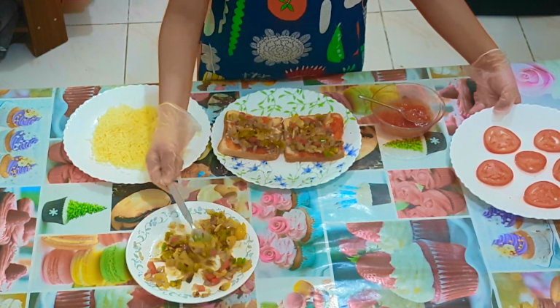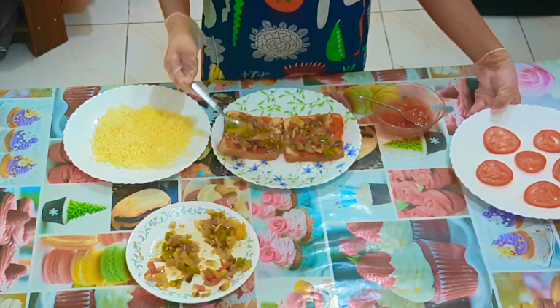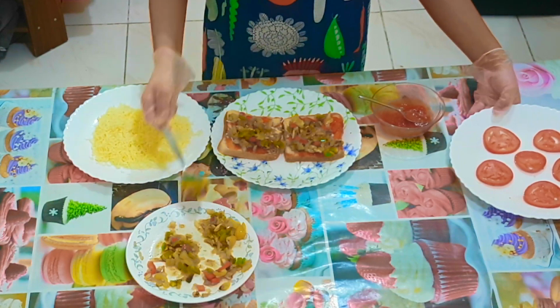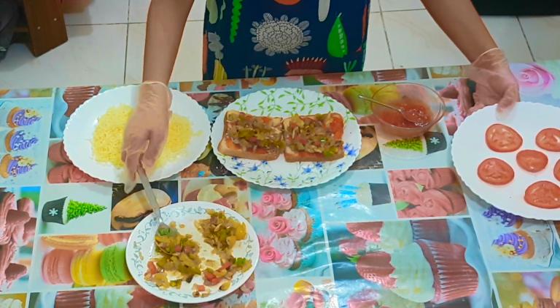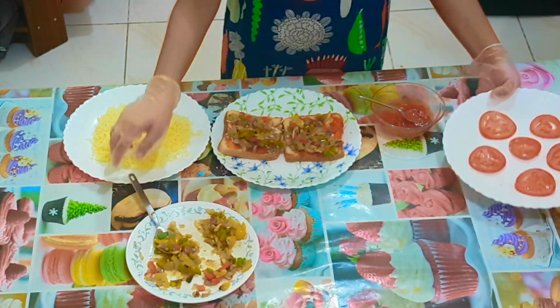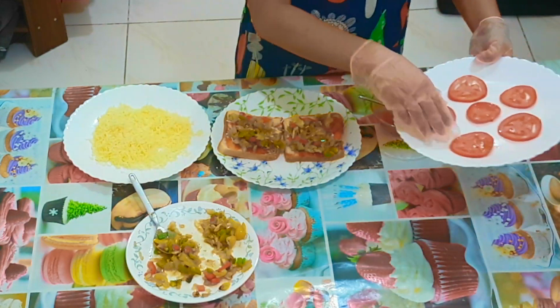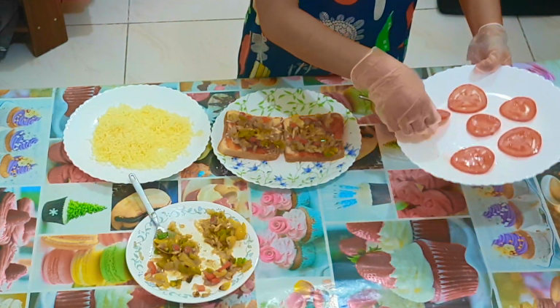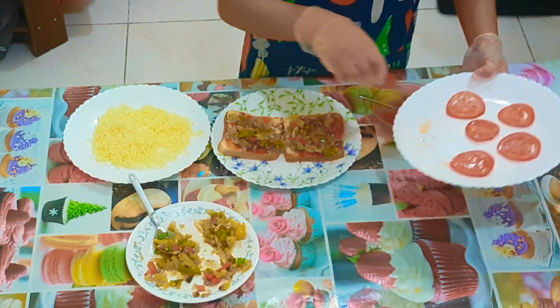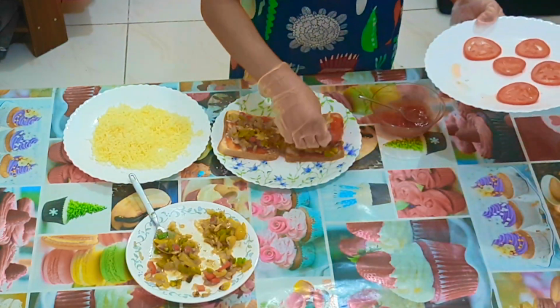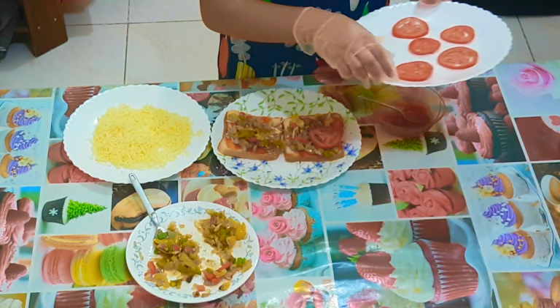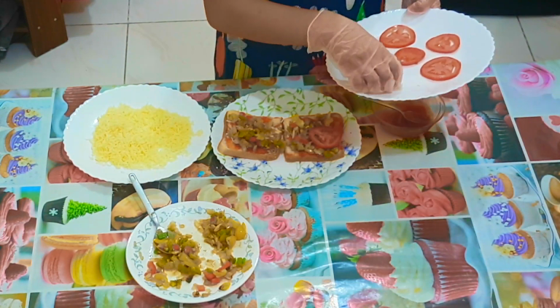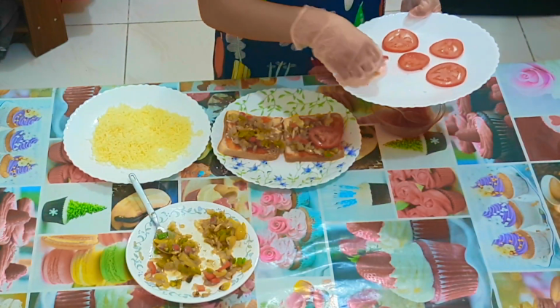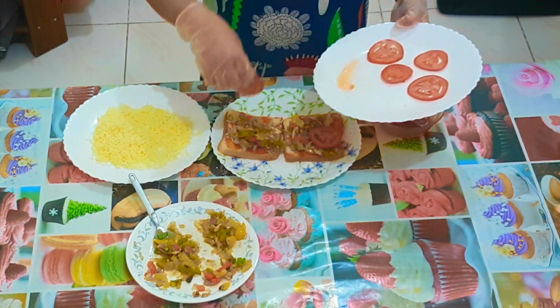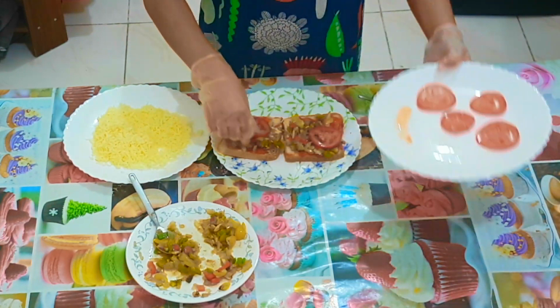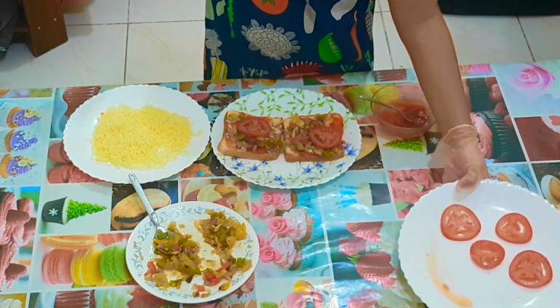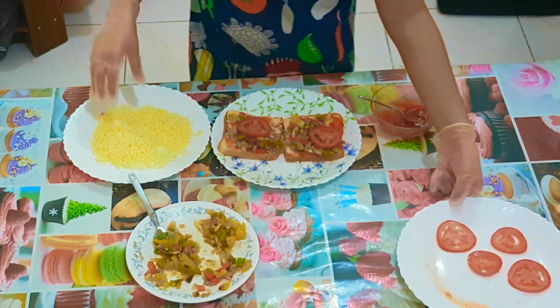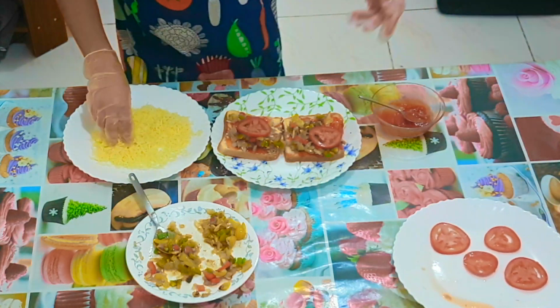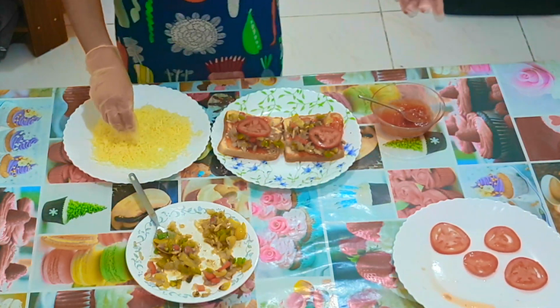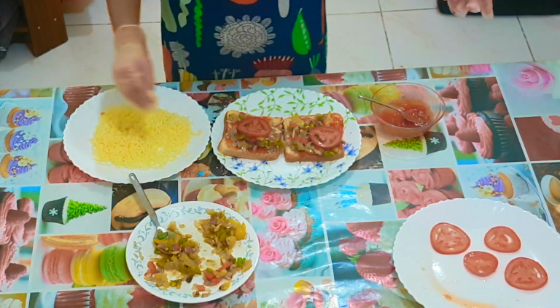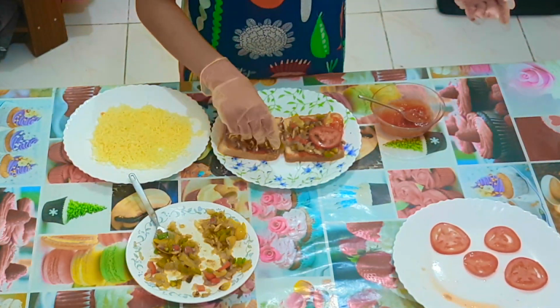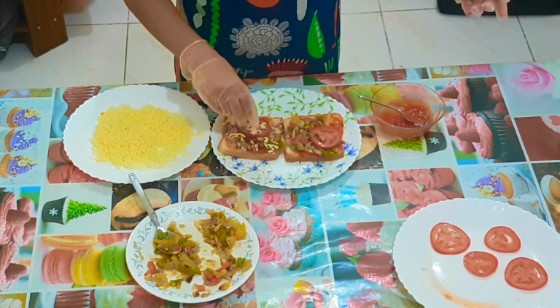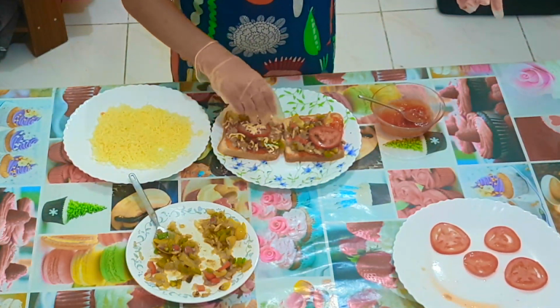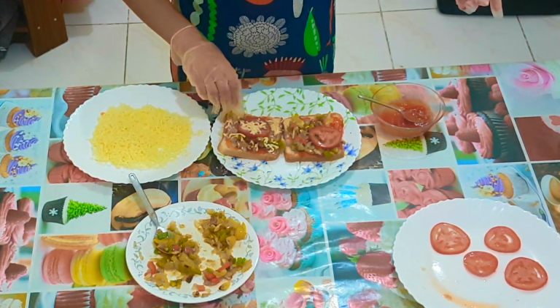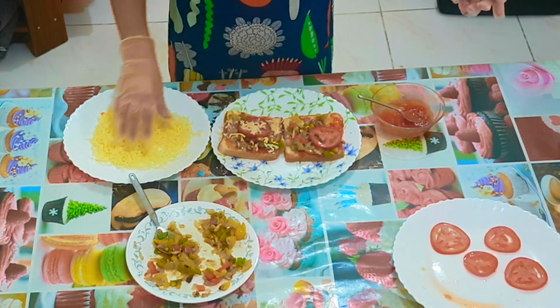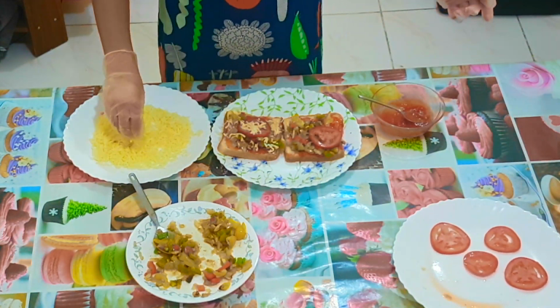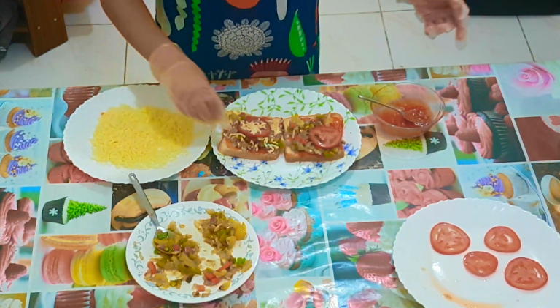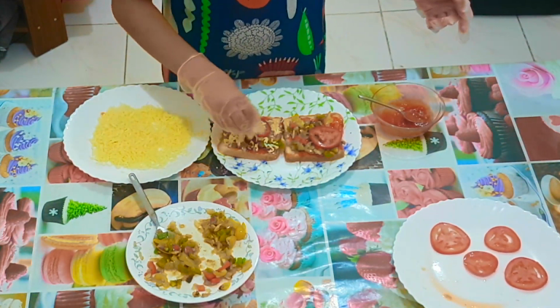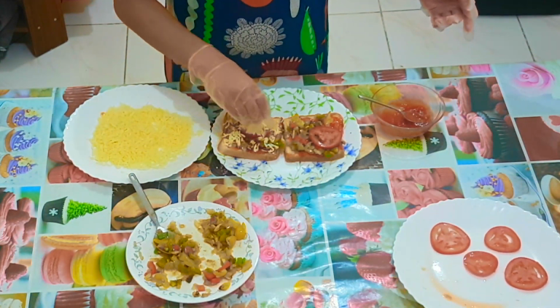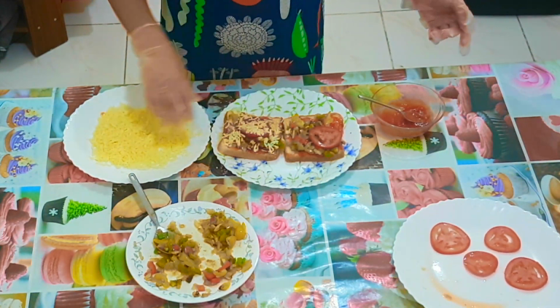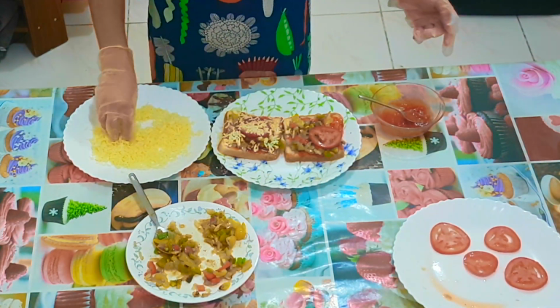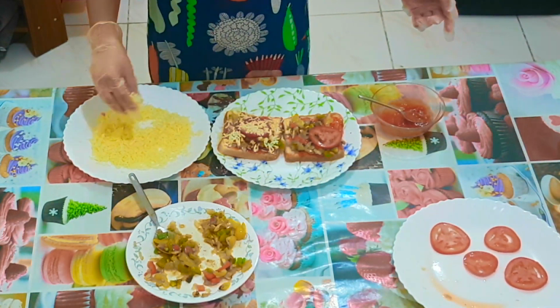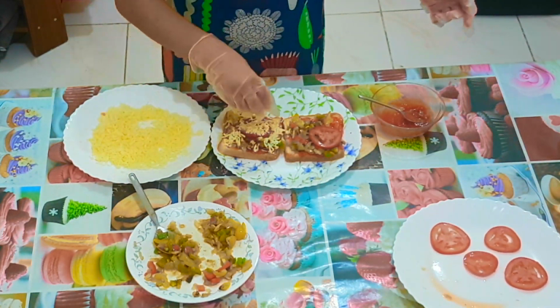Add one slice of tomato to each pizza. Now add the second layer of mozzarella — the second layer should cover the whole pizza.